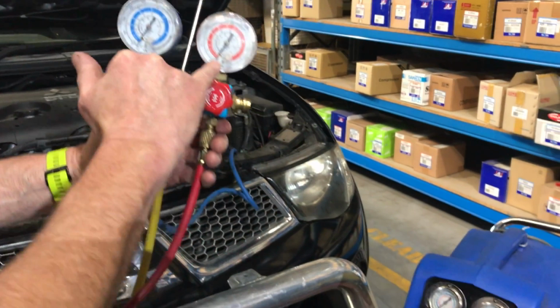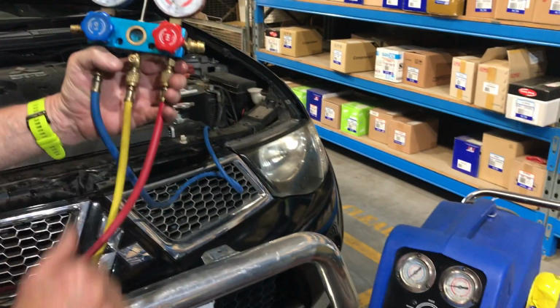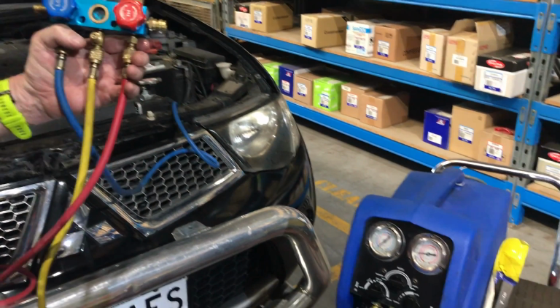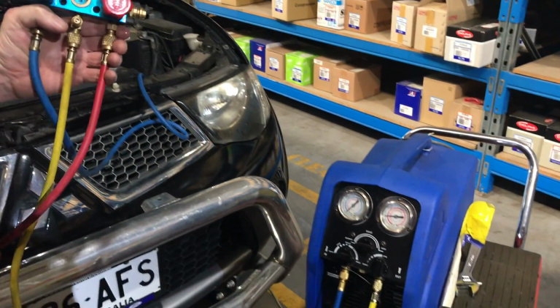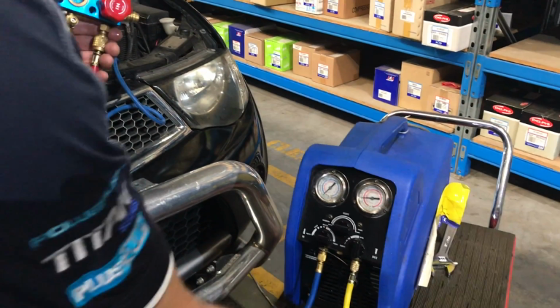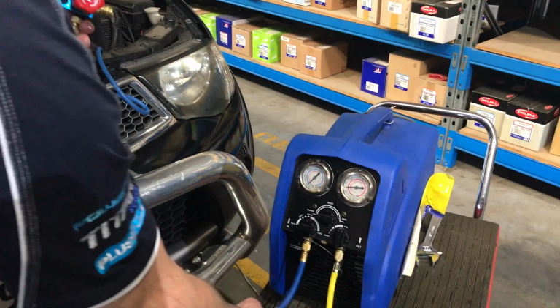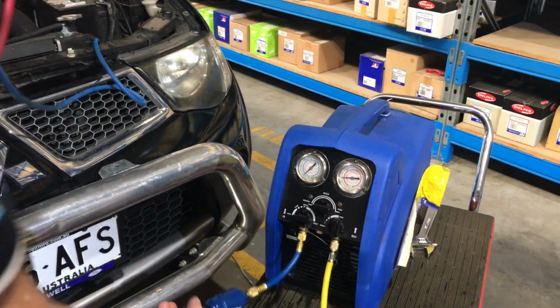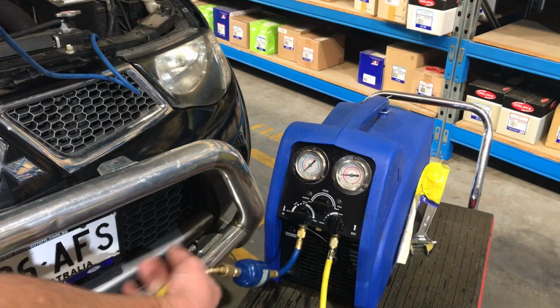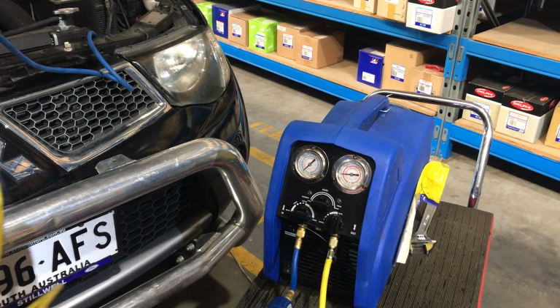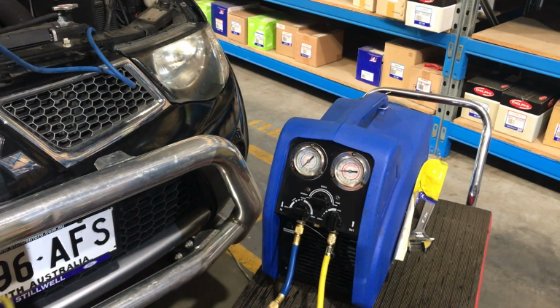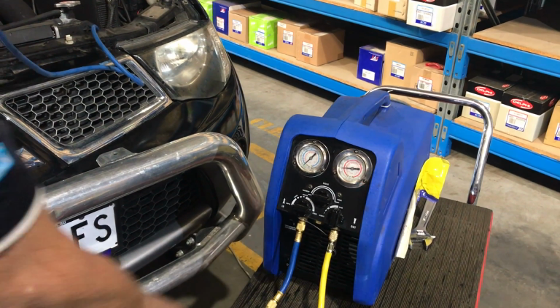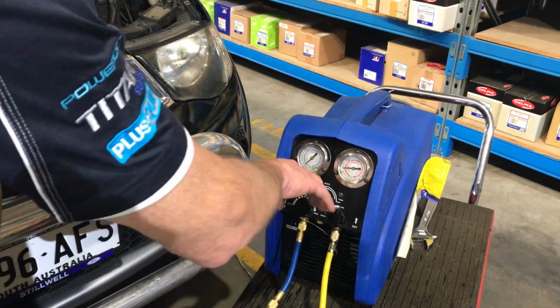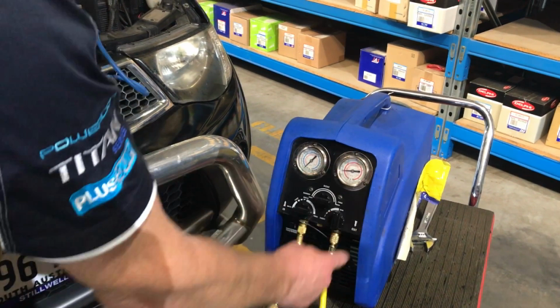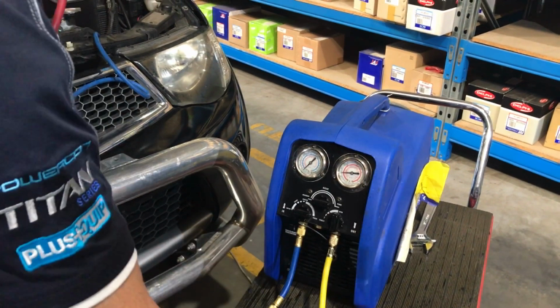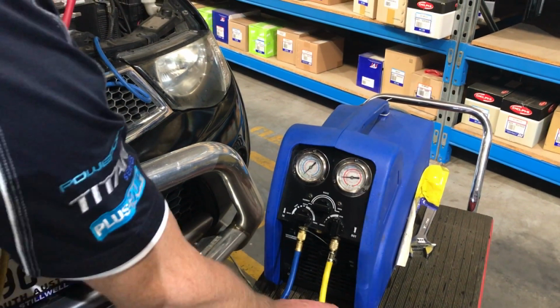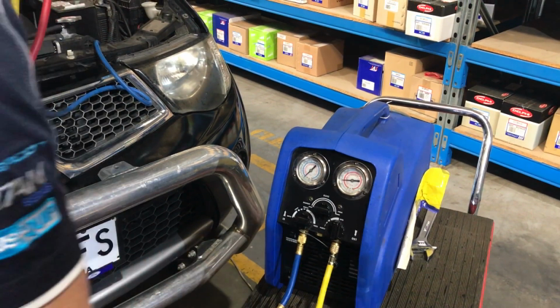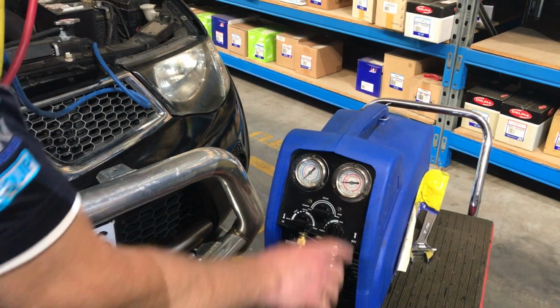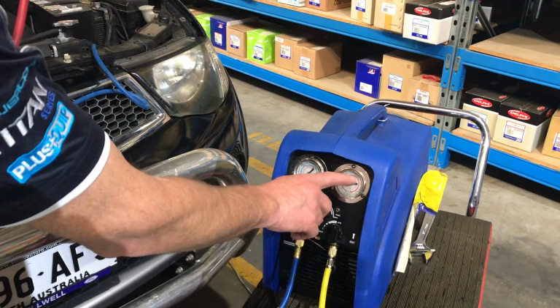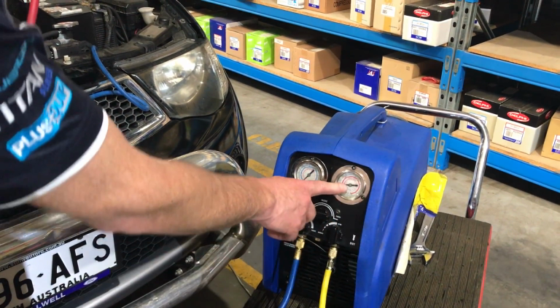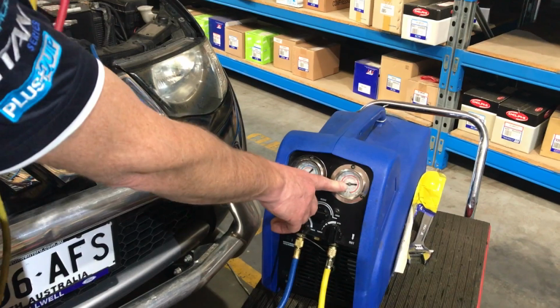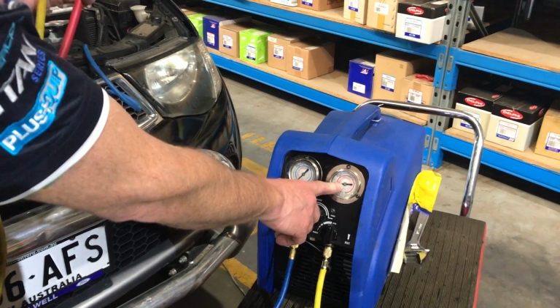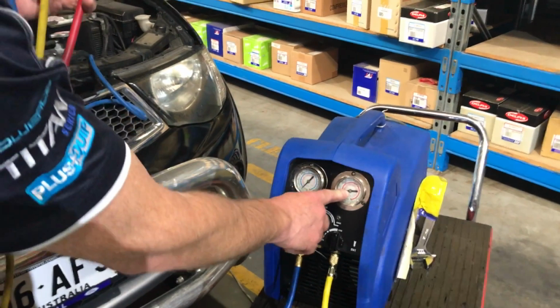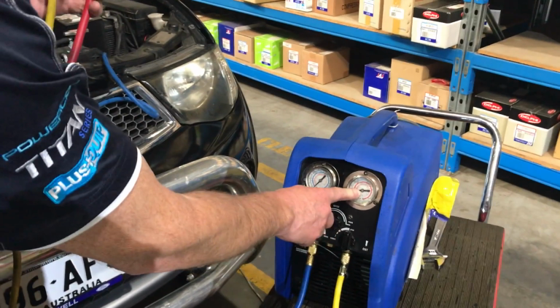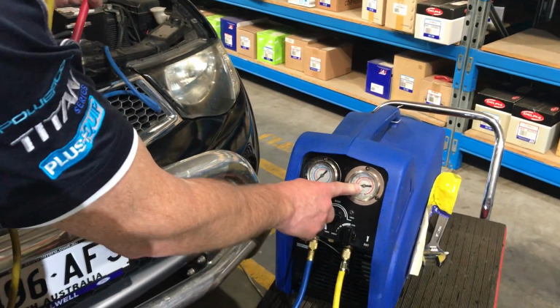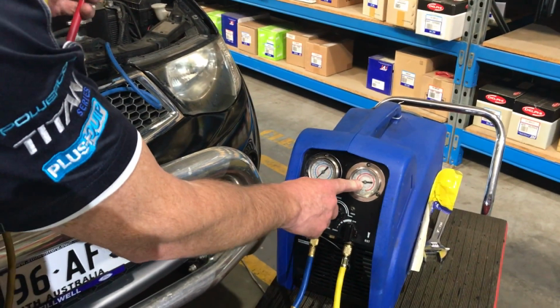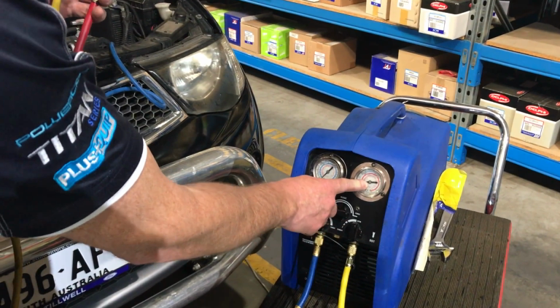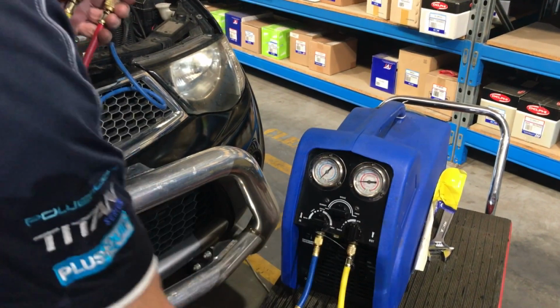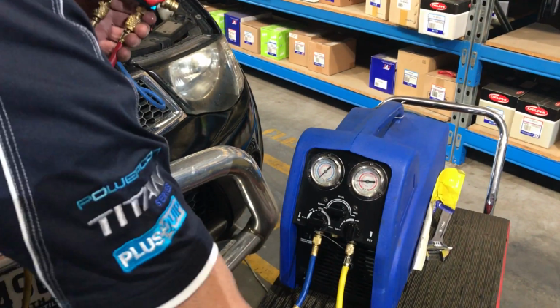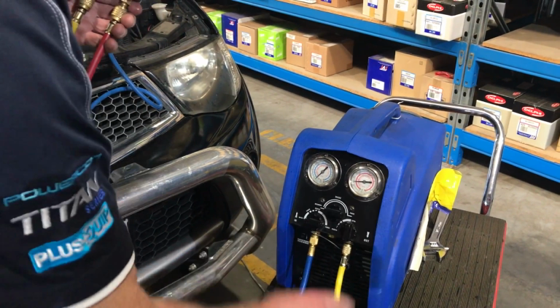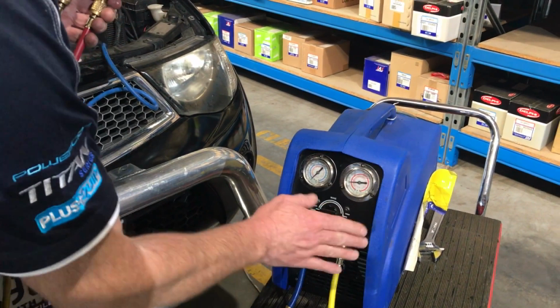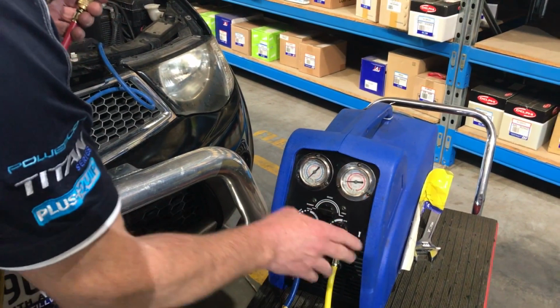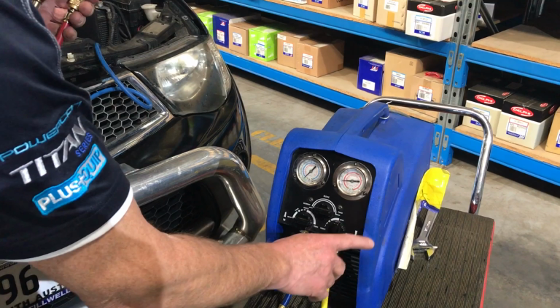At this point here, we're going to purge anything in this line, anything through the machine, back out into this line. It's always going to read something on the high side because we cannot push everything completely into the bottle — only to this point here.